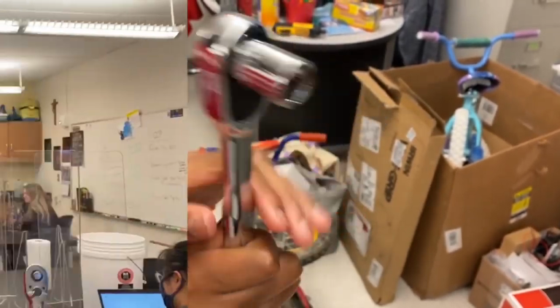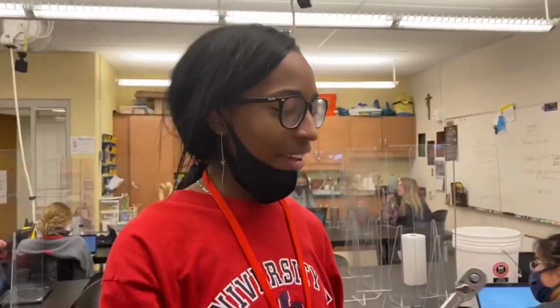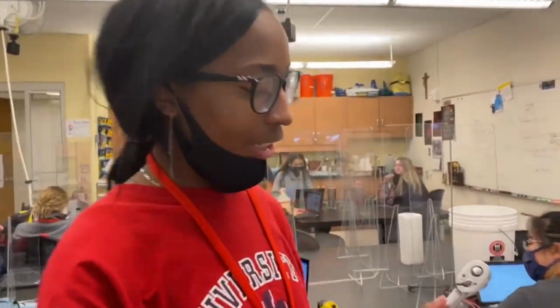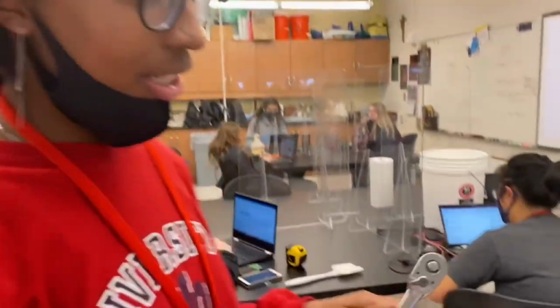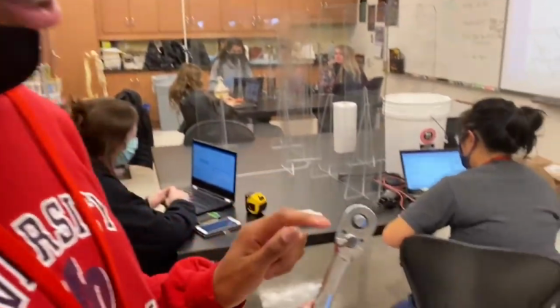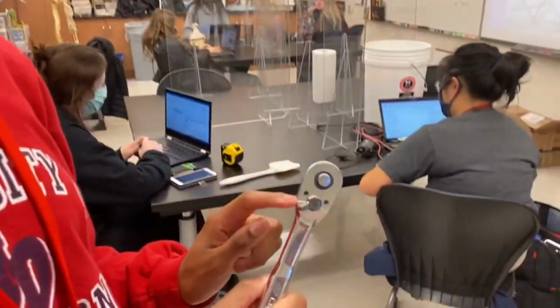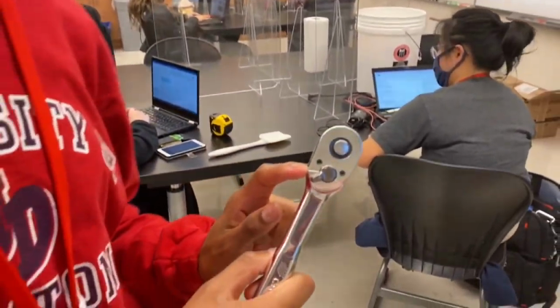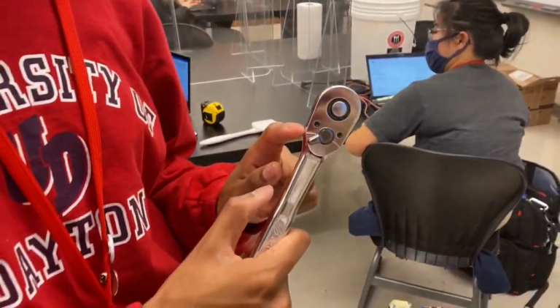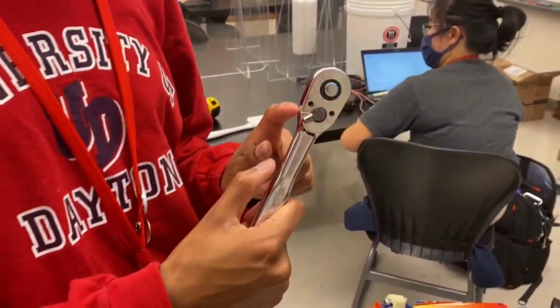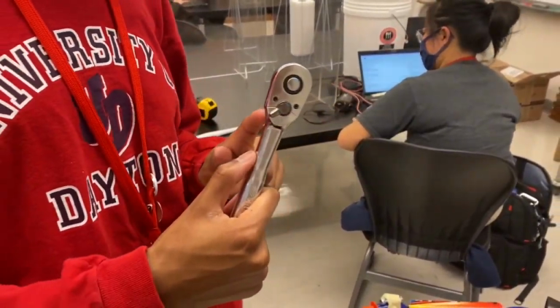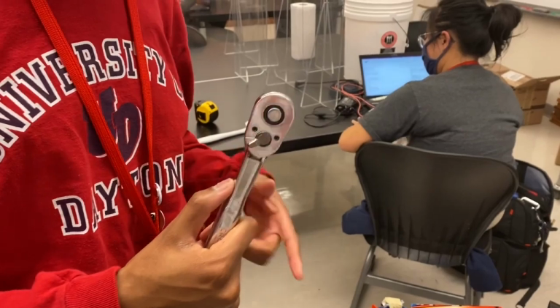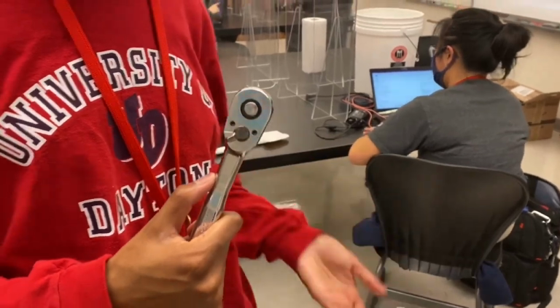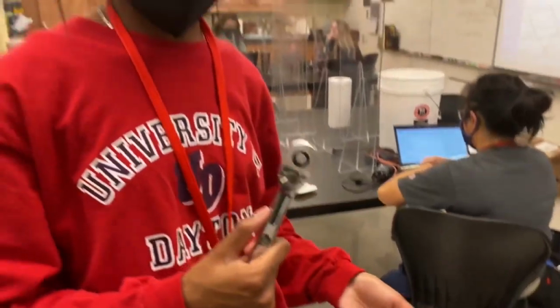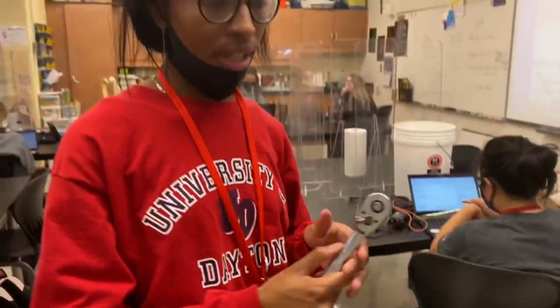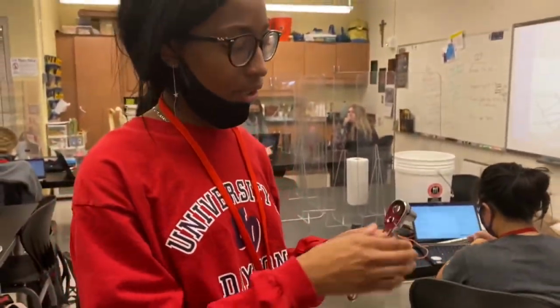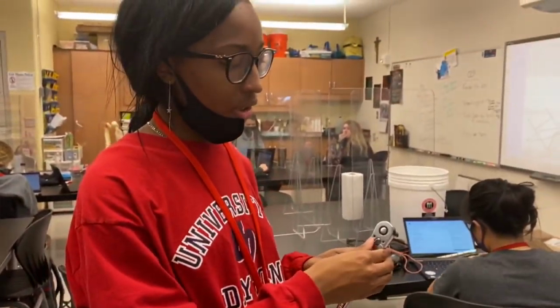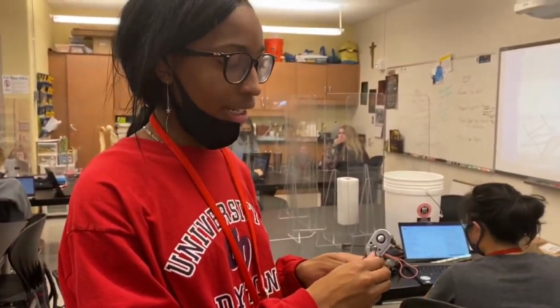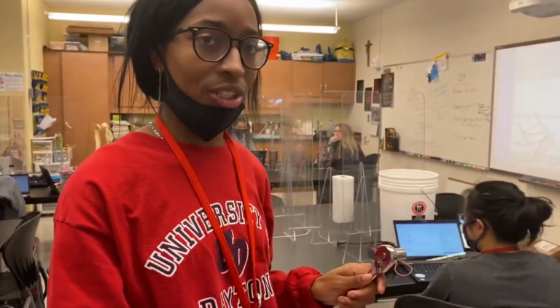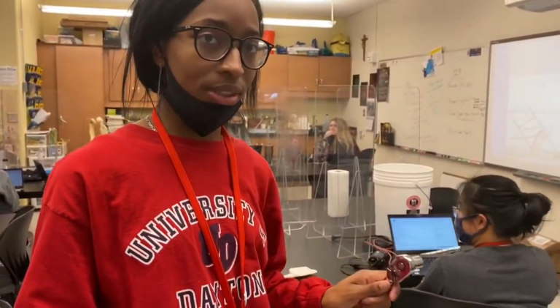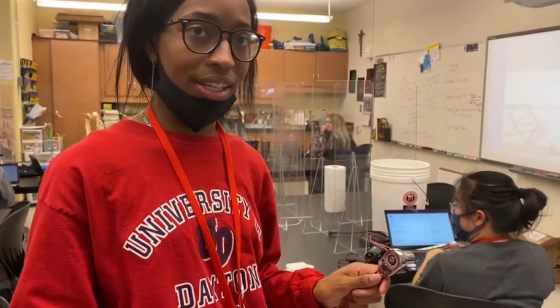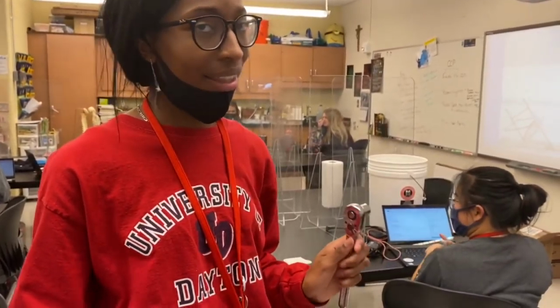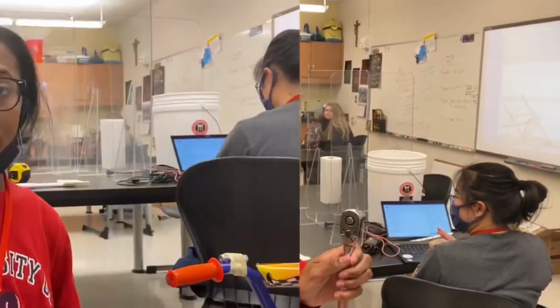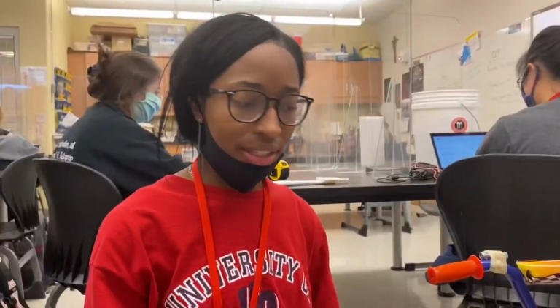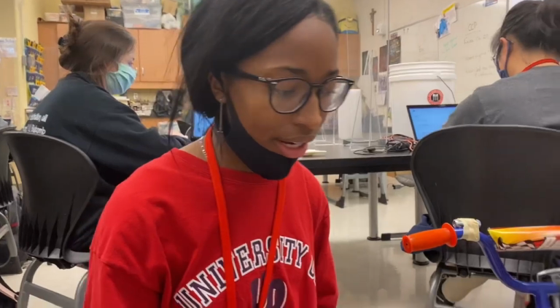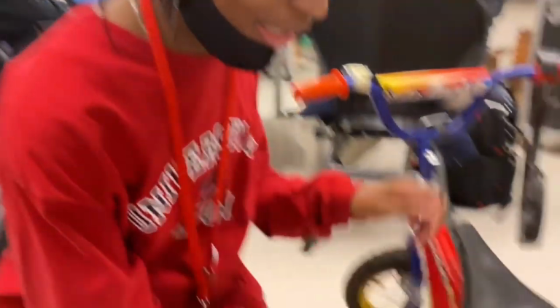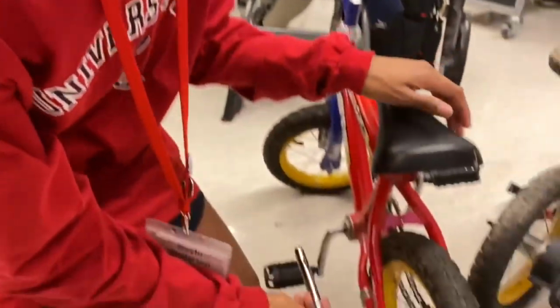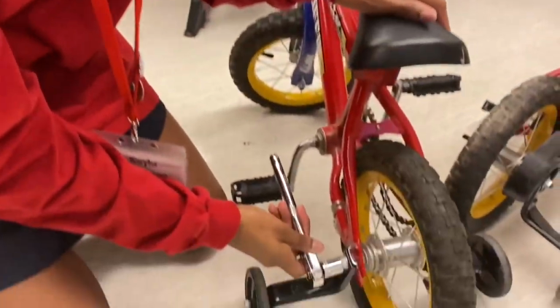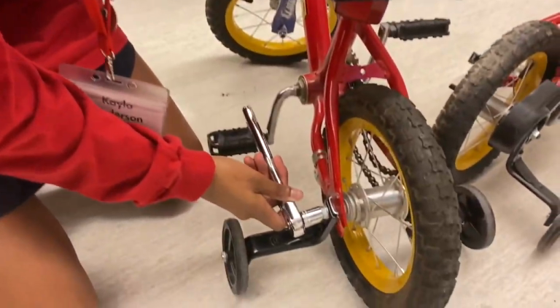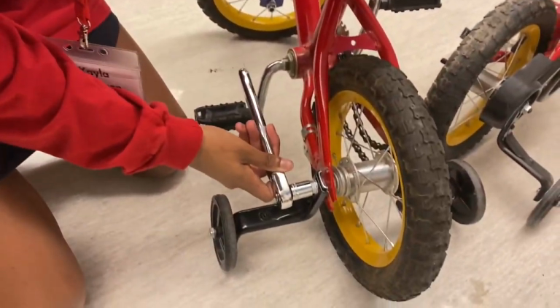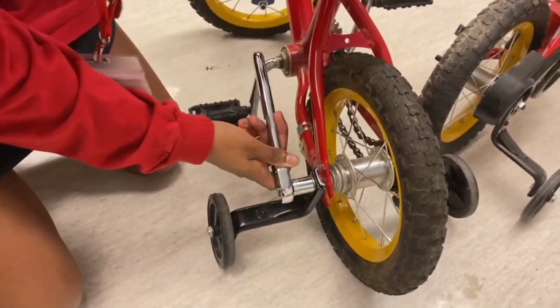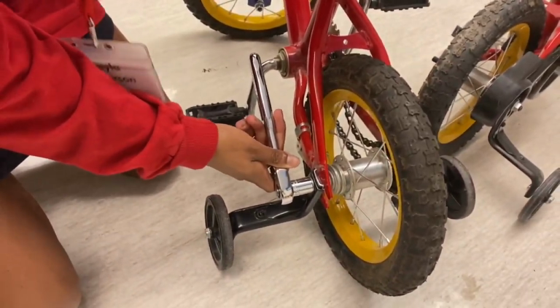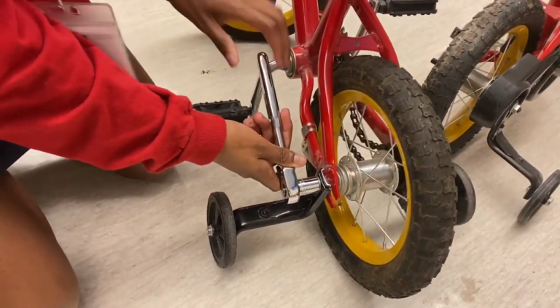Right now the socket wrench is set to the left, which means it's going to tighten the nut. But since I want to take off the training wheels, I'm going to switch it to the right to make sure it's loosening the nut so I can get them off. Now that it's set to the right, I'm ready to go ahead and put it on and start loosening it.